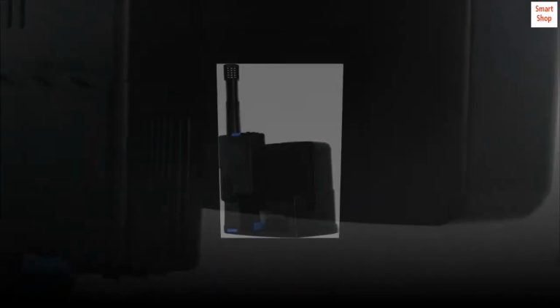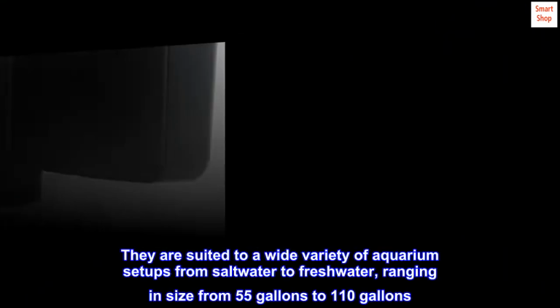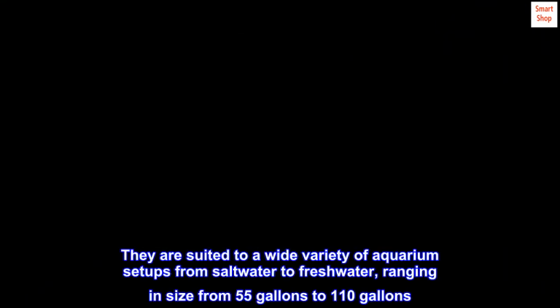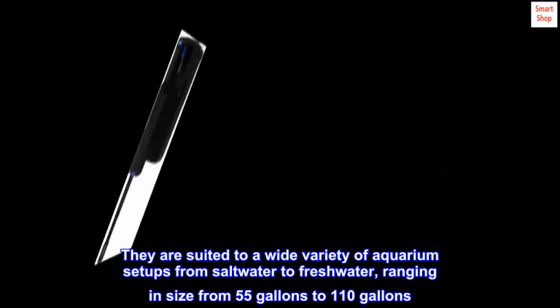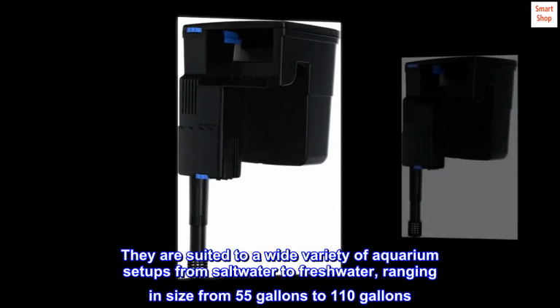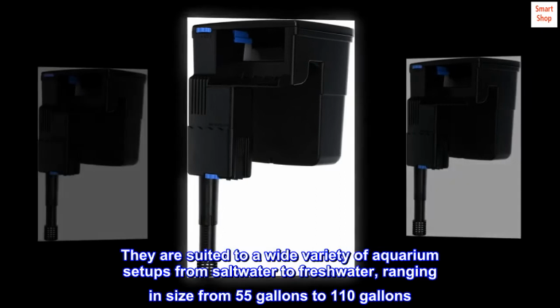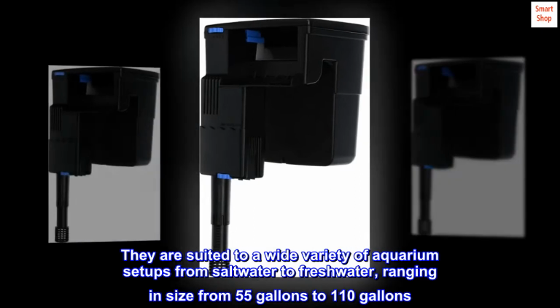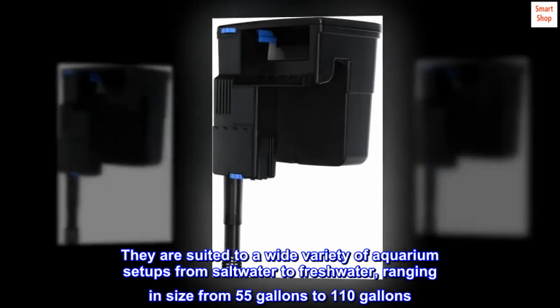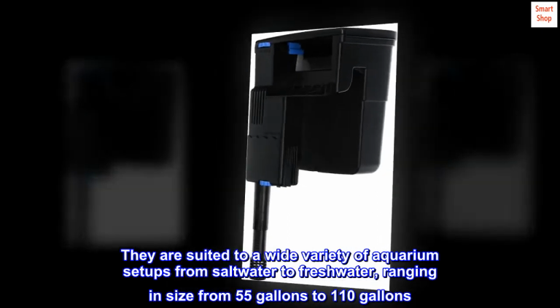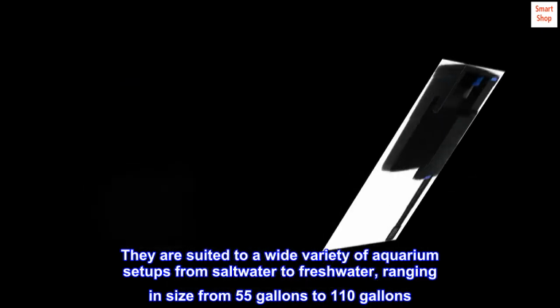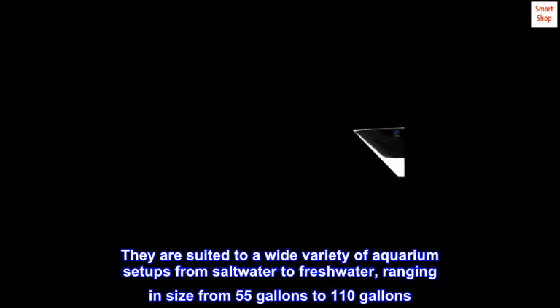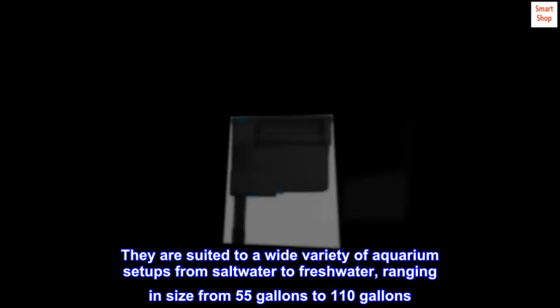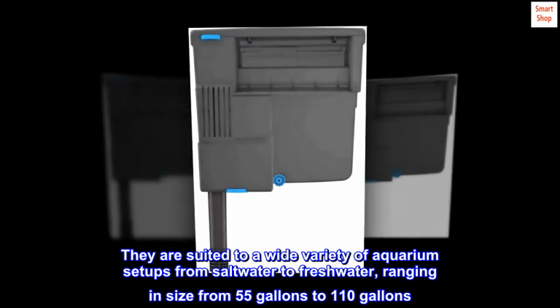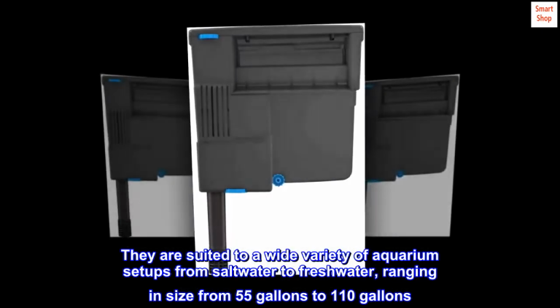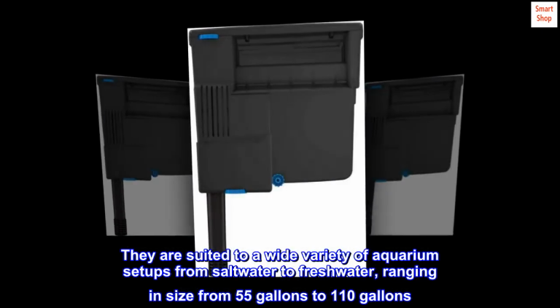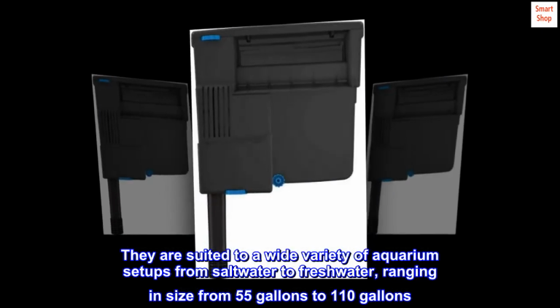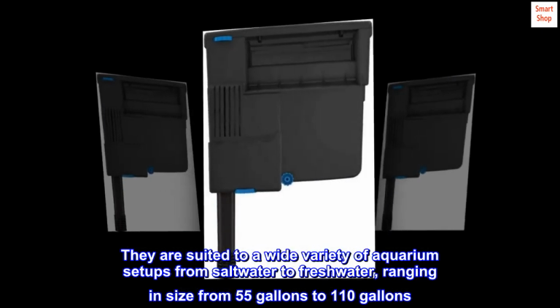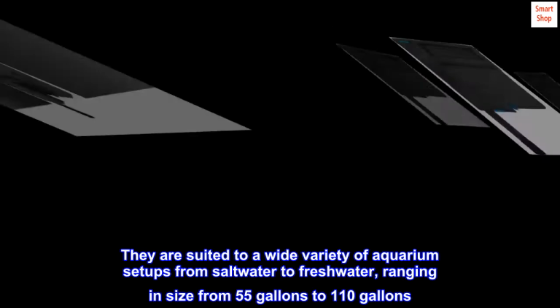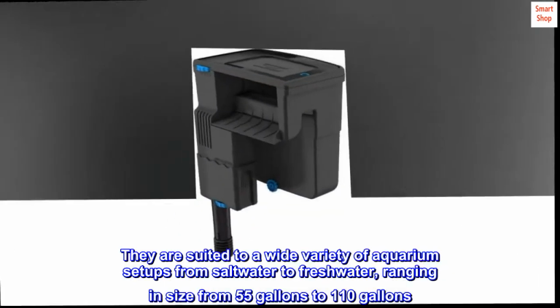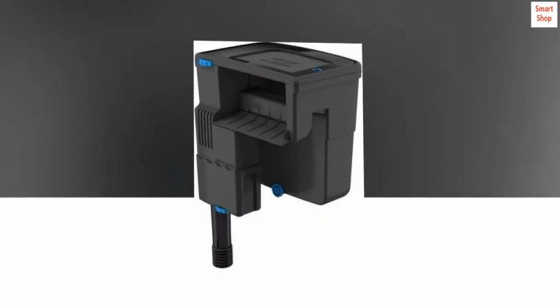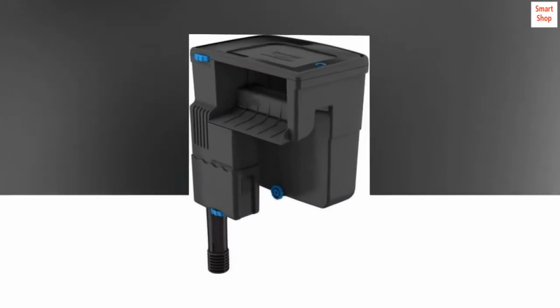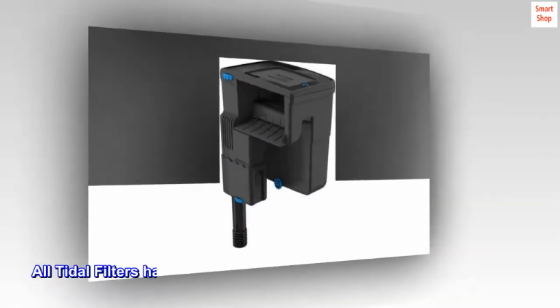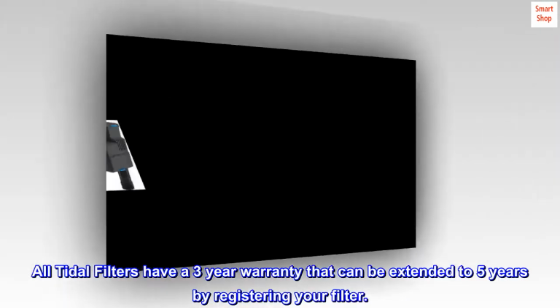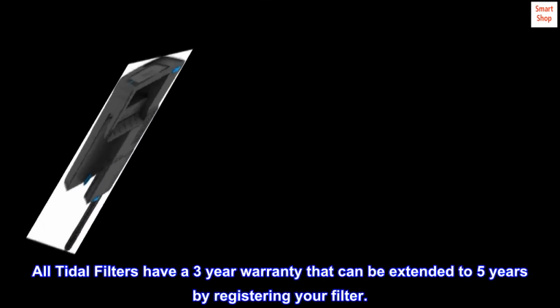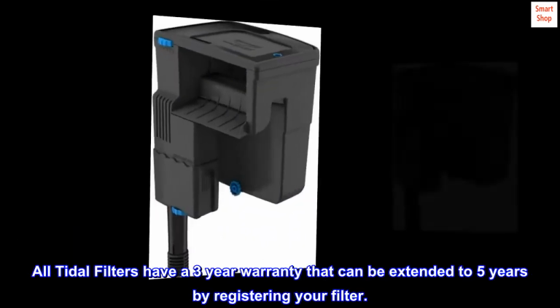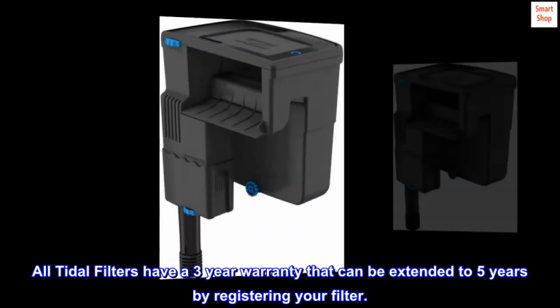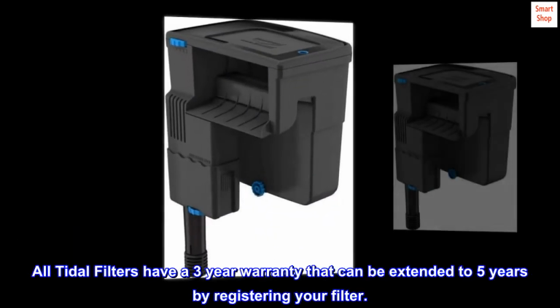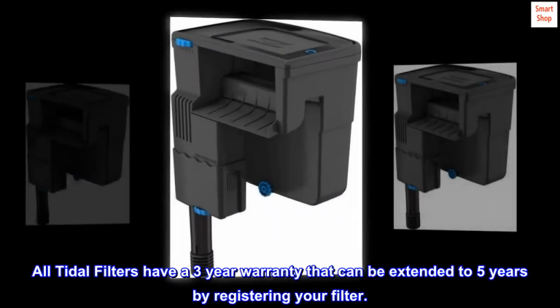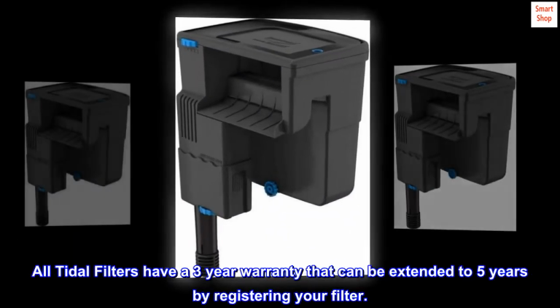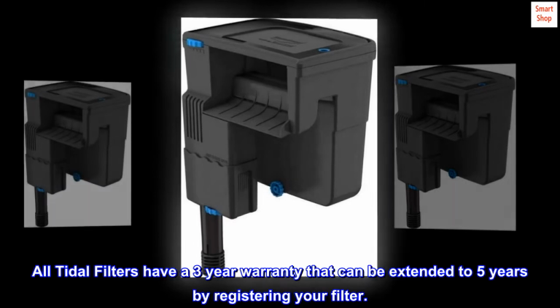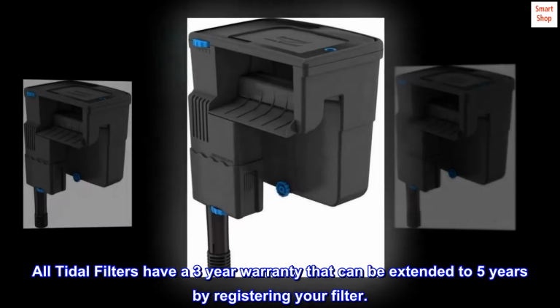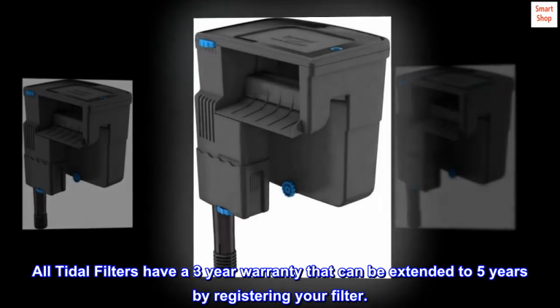They are suited to a wide variety of aquarium setups from saltwater to freshwater, ranging in size from 55 gallons to 110 gallons. All Tidal filters have a 3-year warranty that can be extended to 5 years by registering your filter.